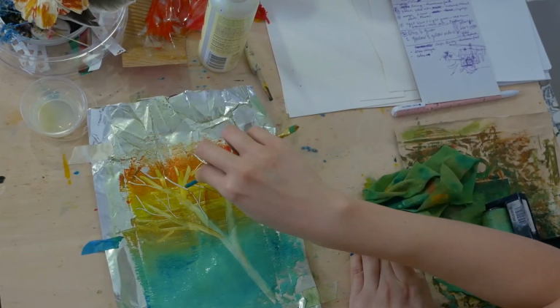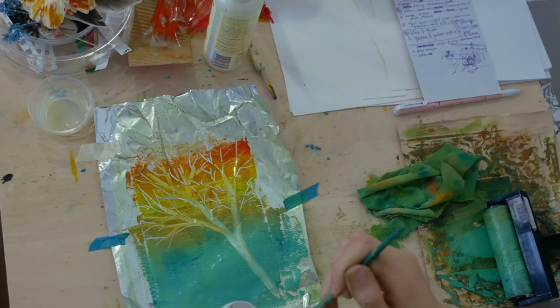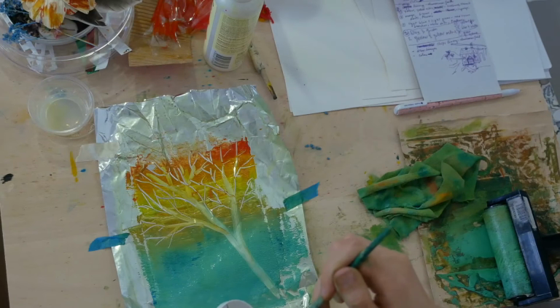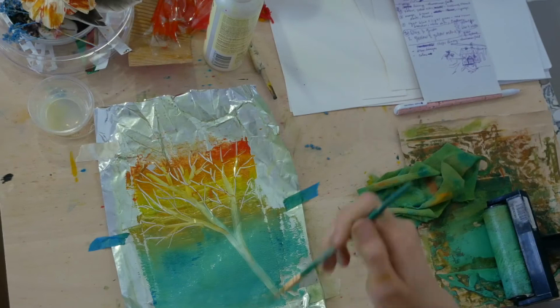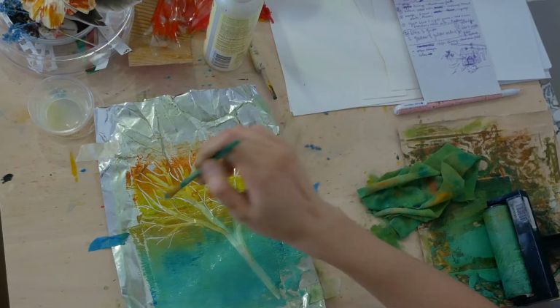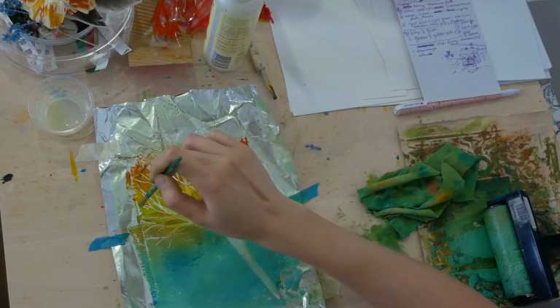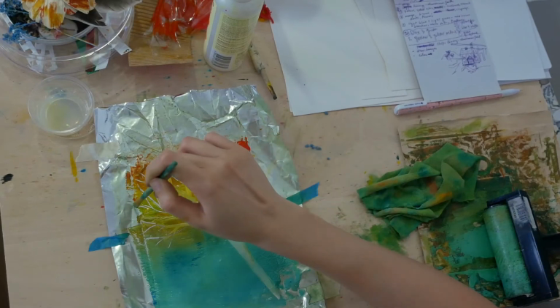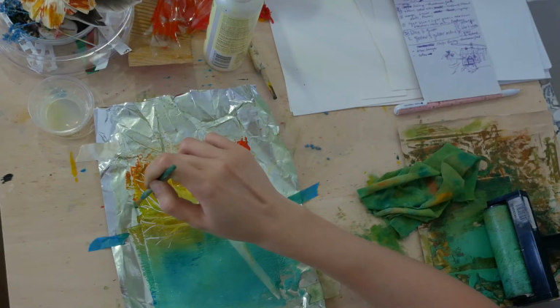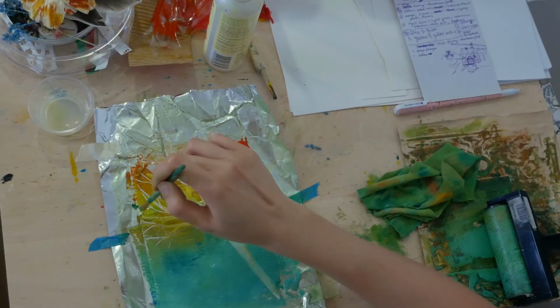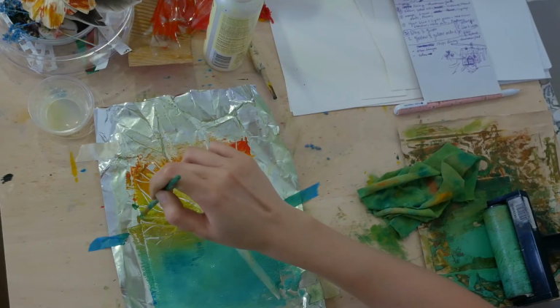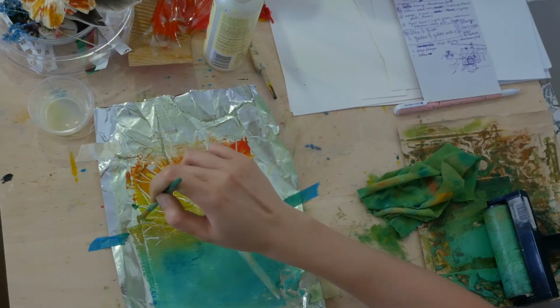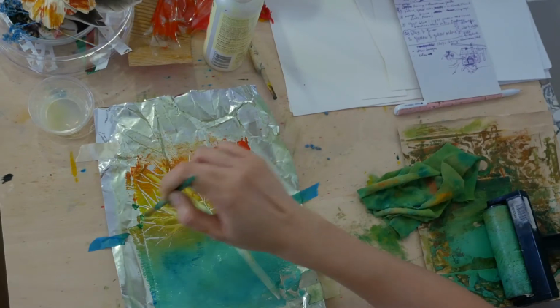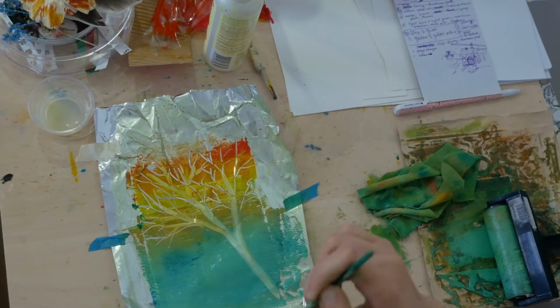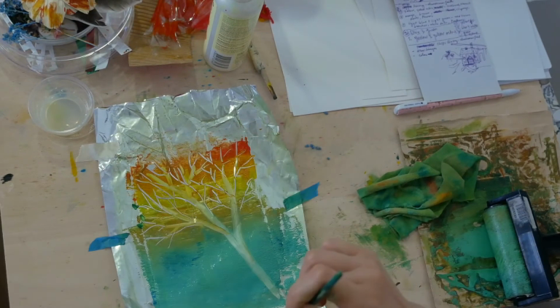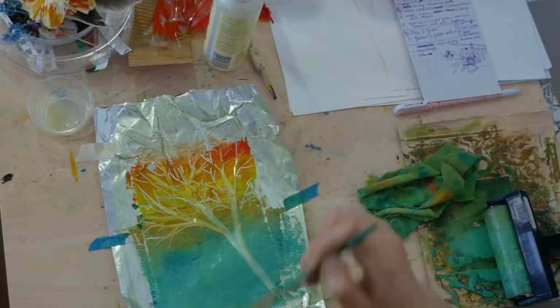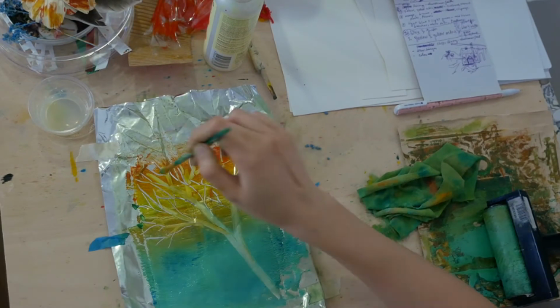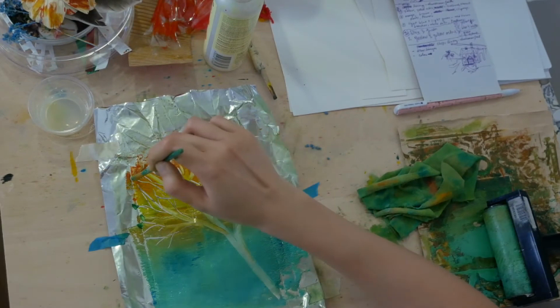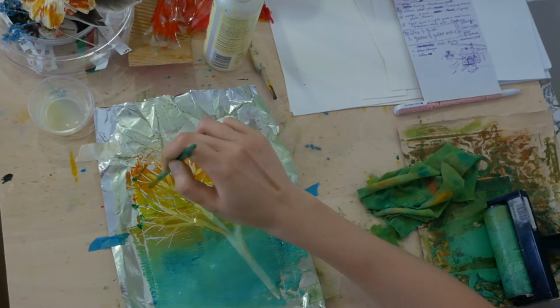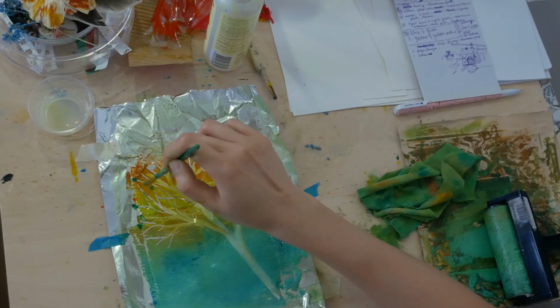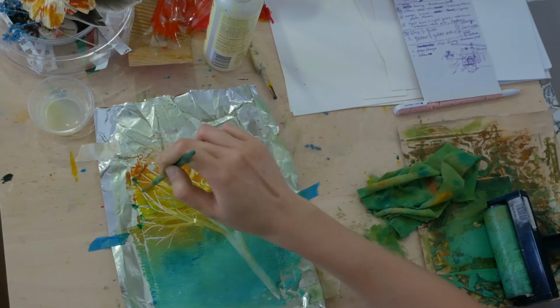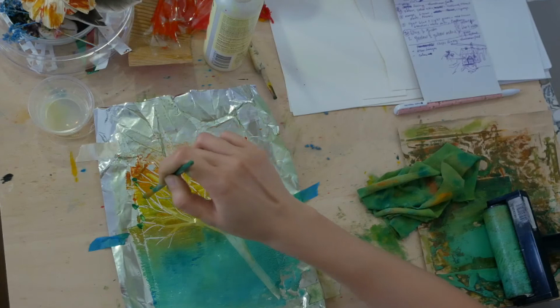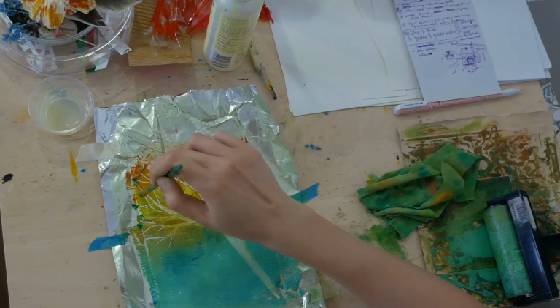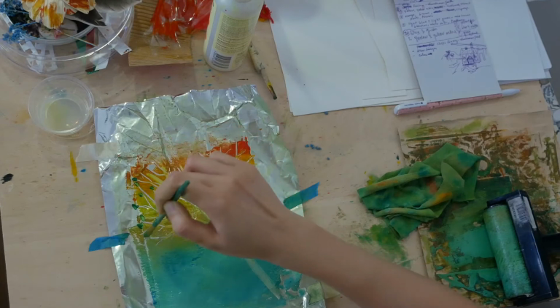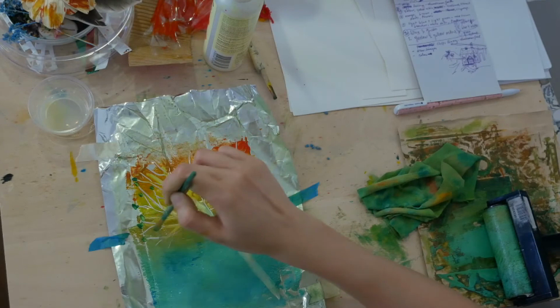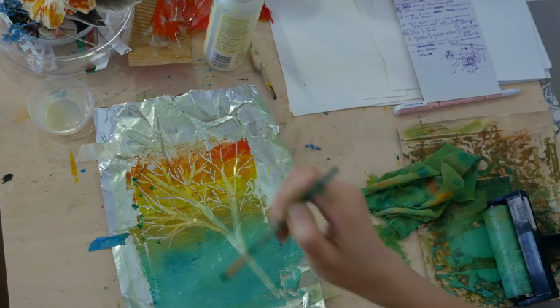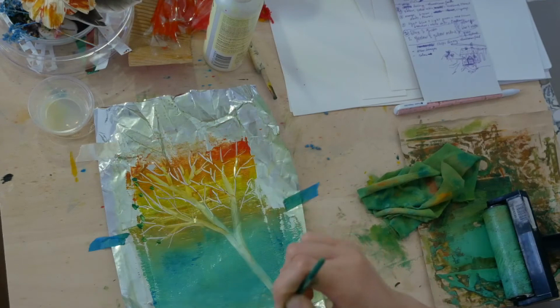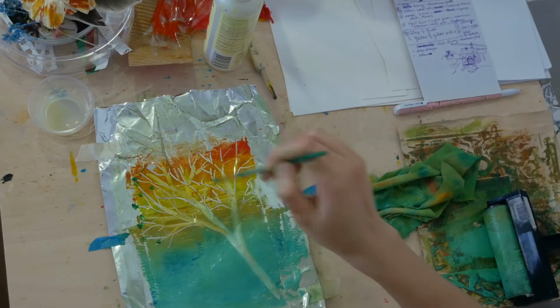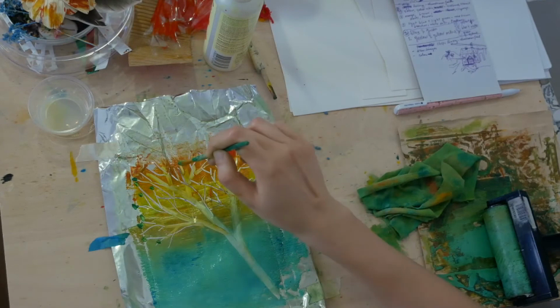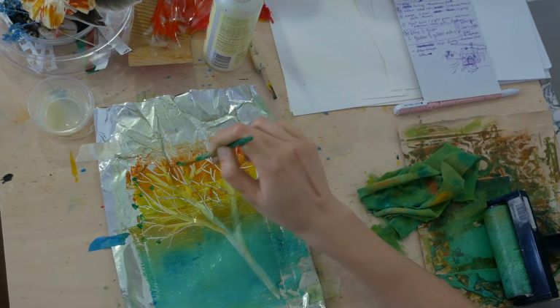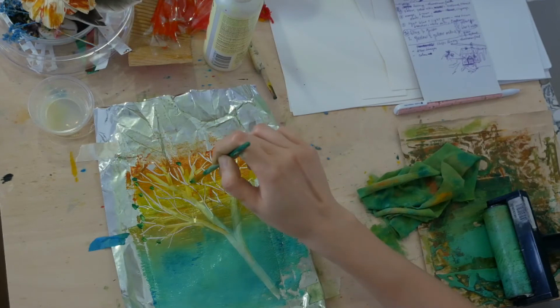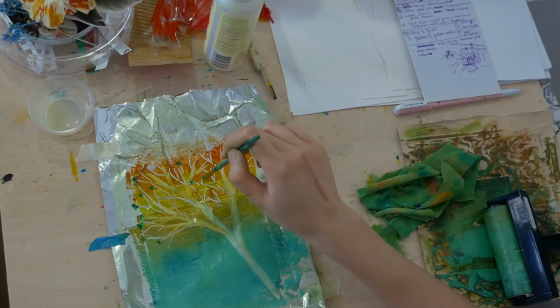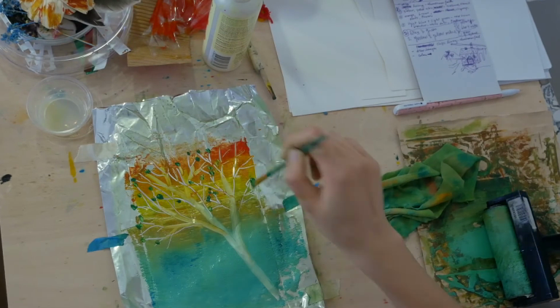Next, I used the additive method by adding my design with paint. I added foliage and gentle lines on the water.